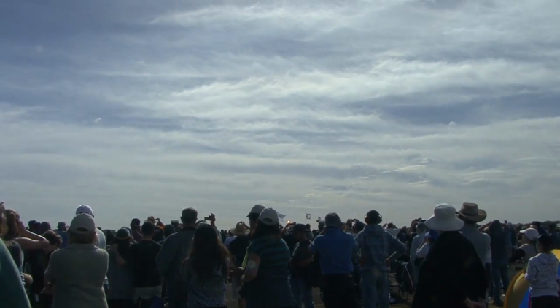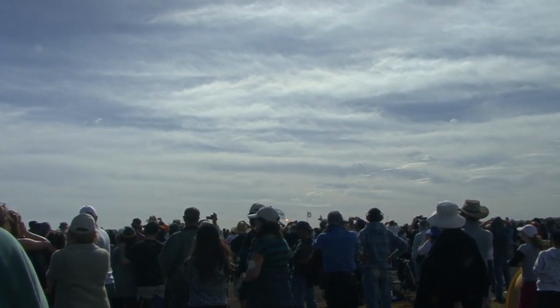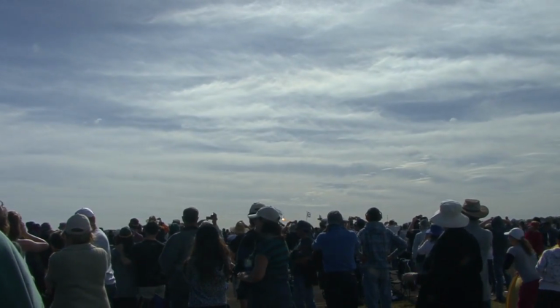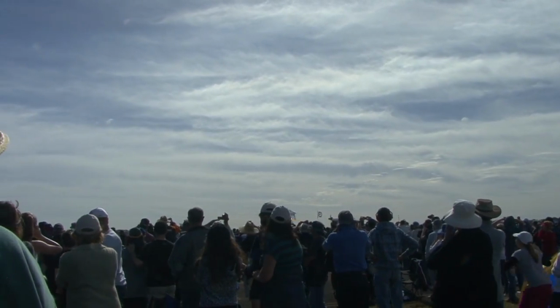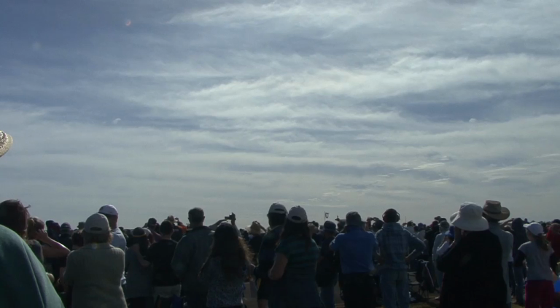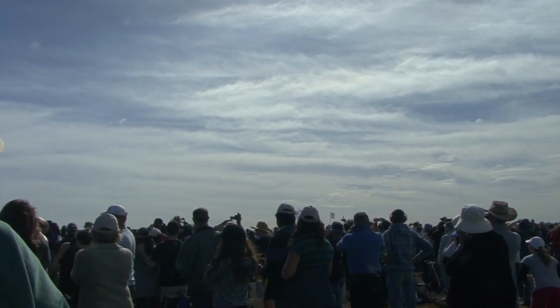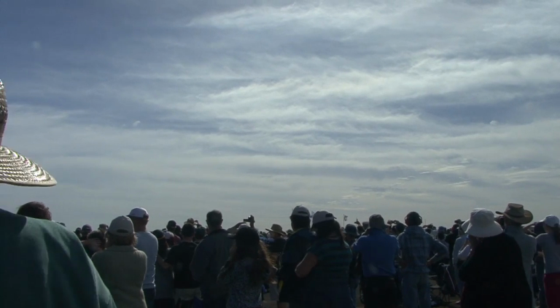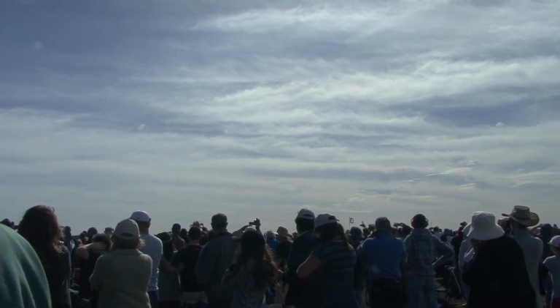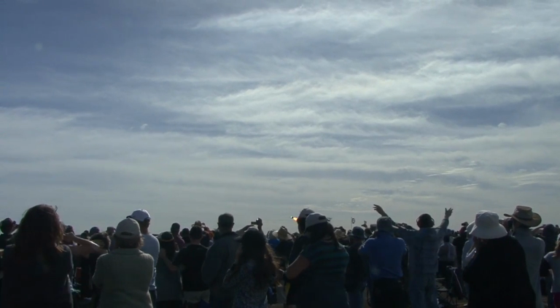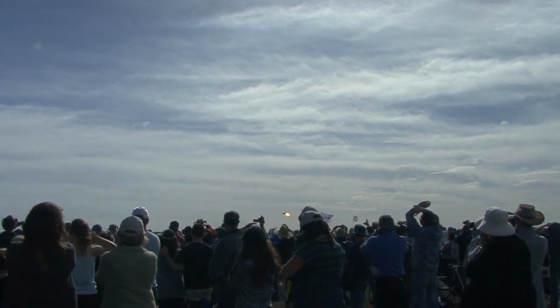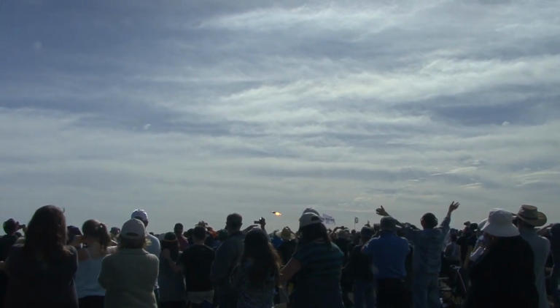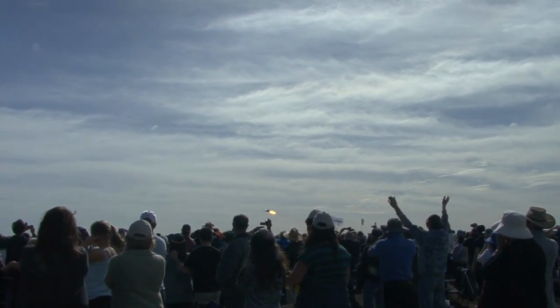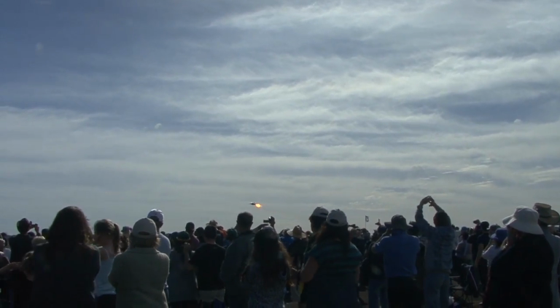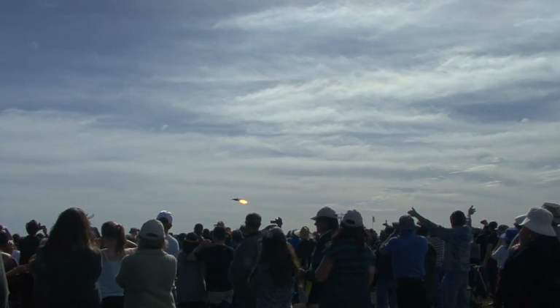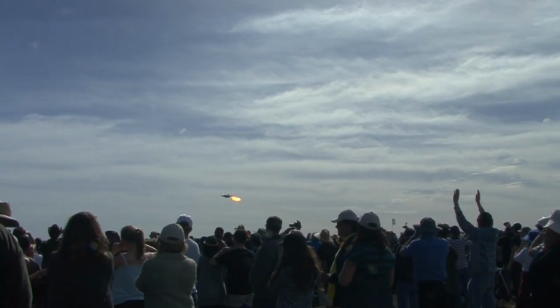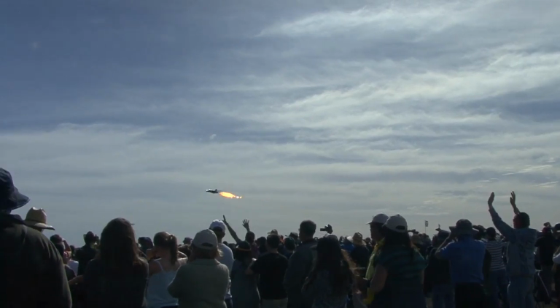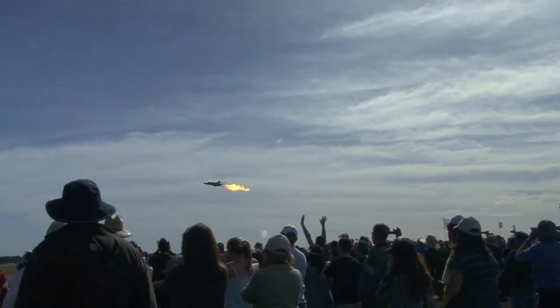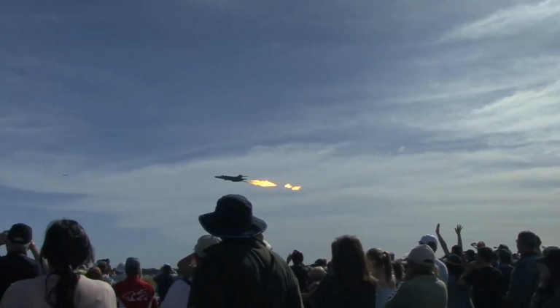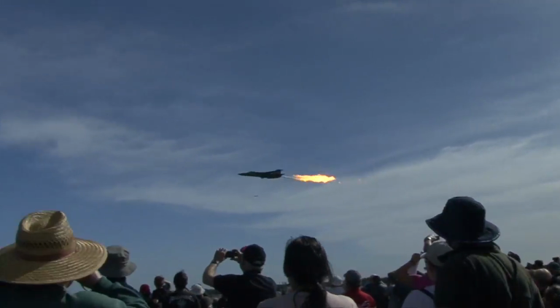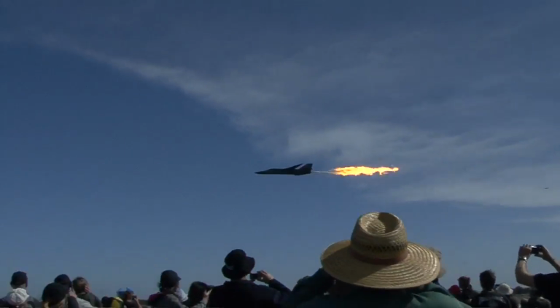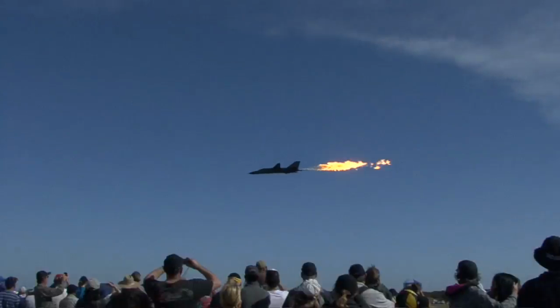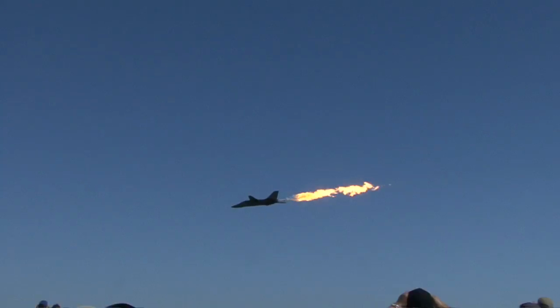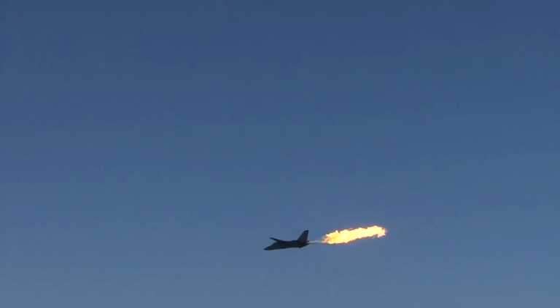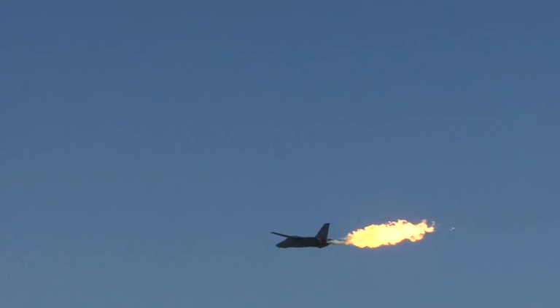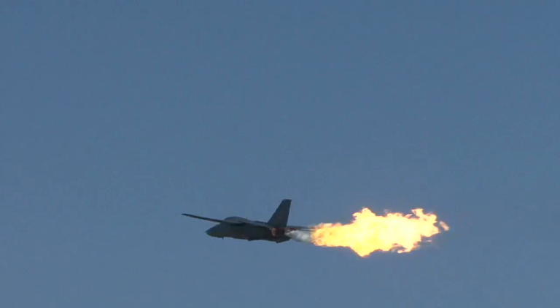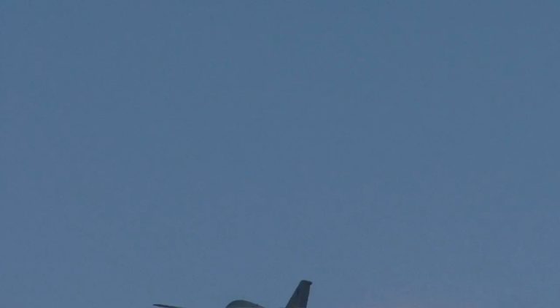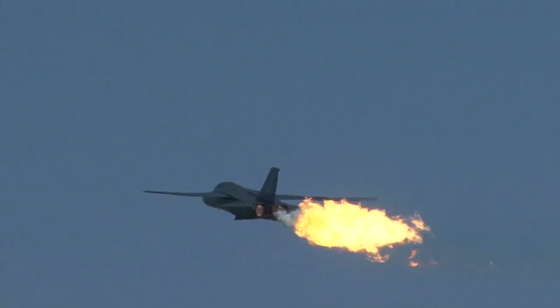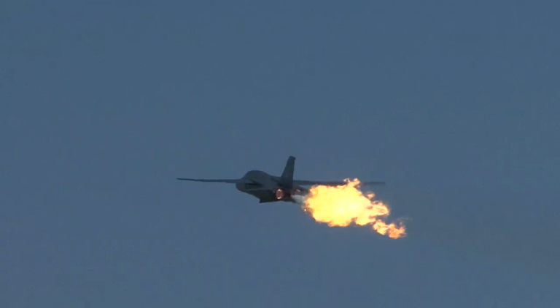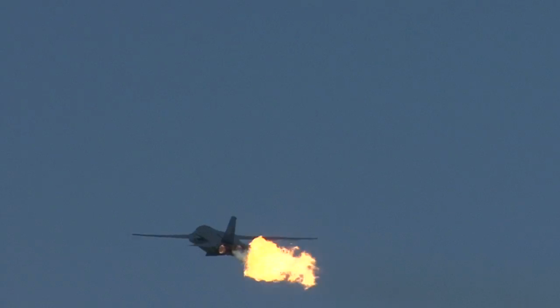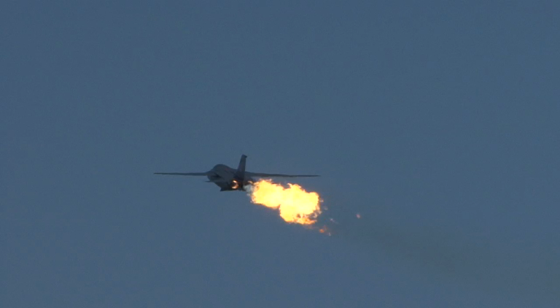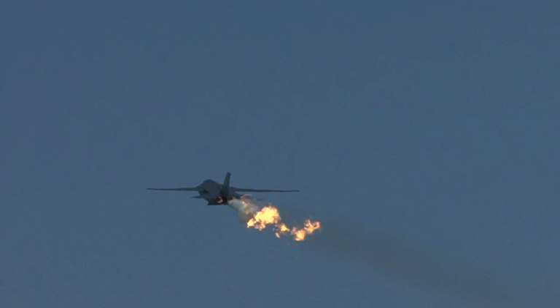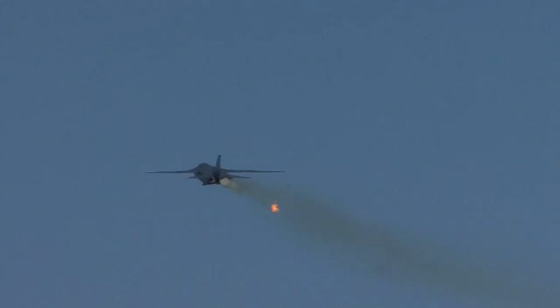It's lit the burners — it's going to do the dump and burn, the signature manoeuvre. If you're not here tomorrow, this is the last time you will see the F-111 flying. The F-111, bringing in the knocks.